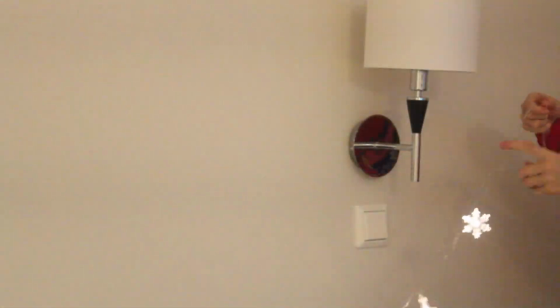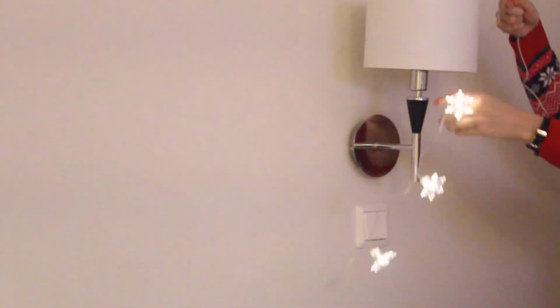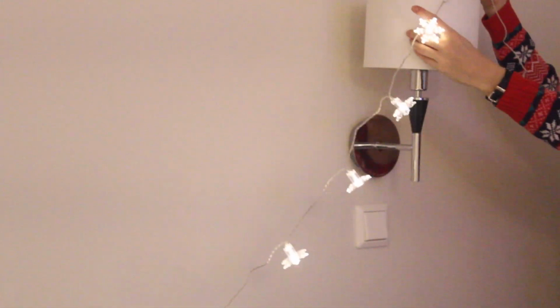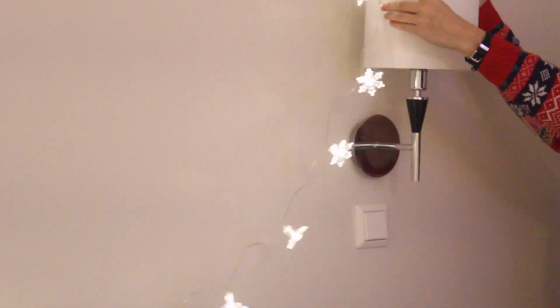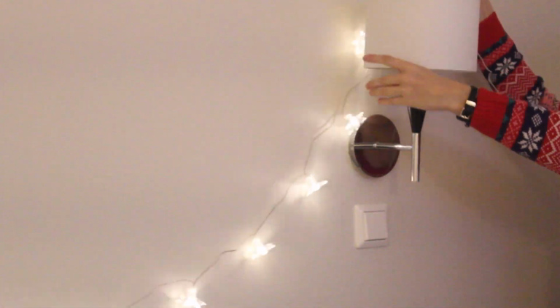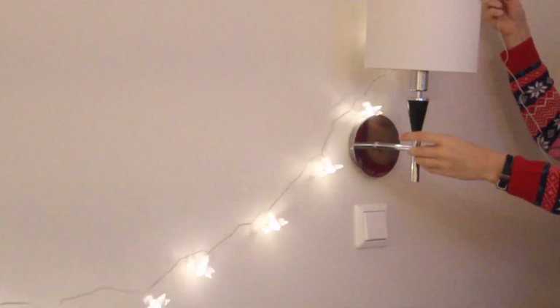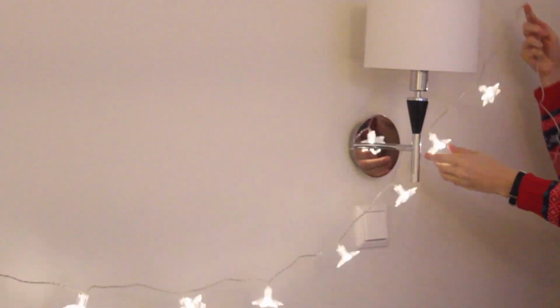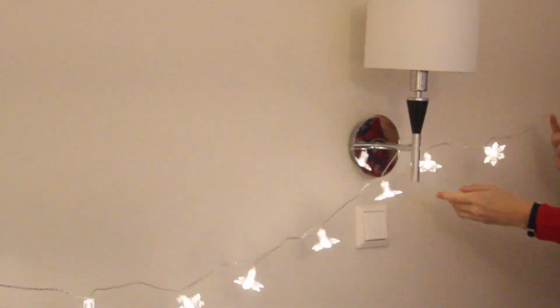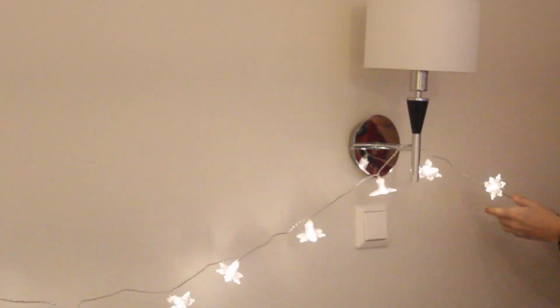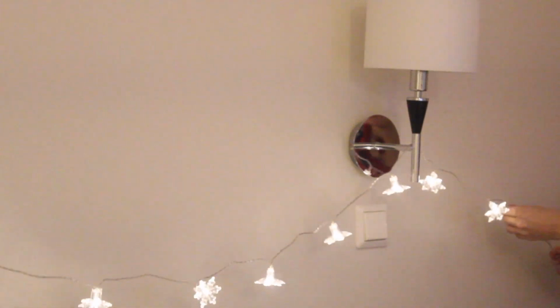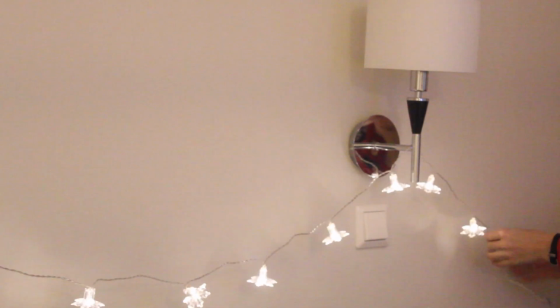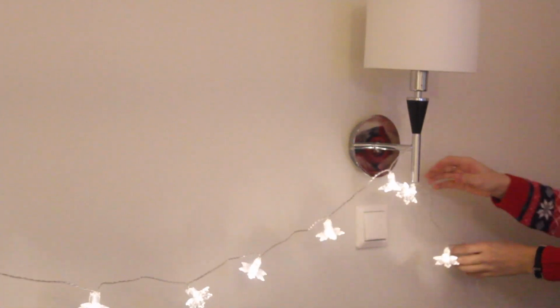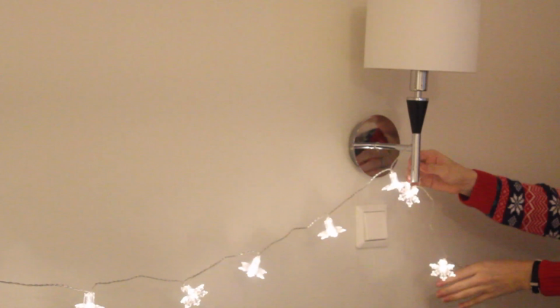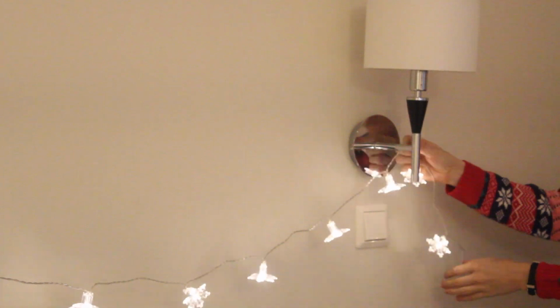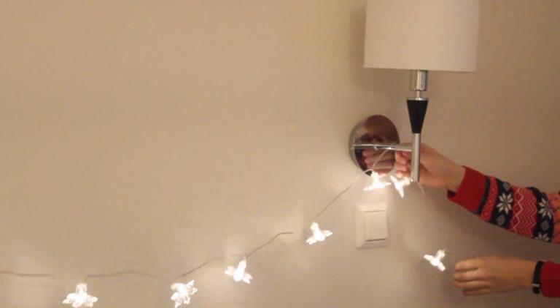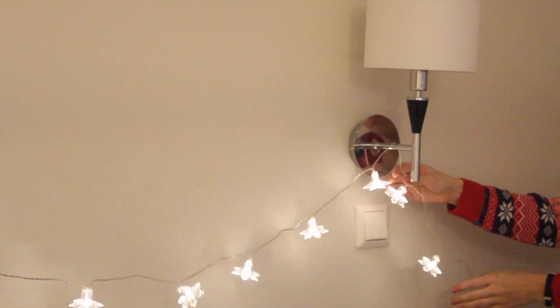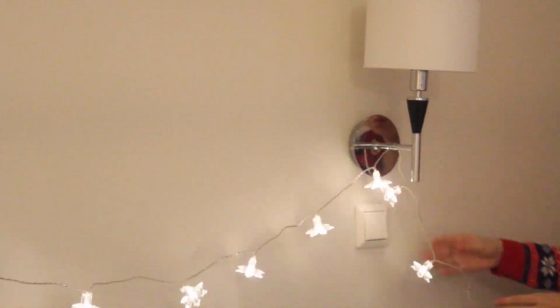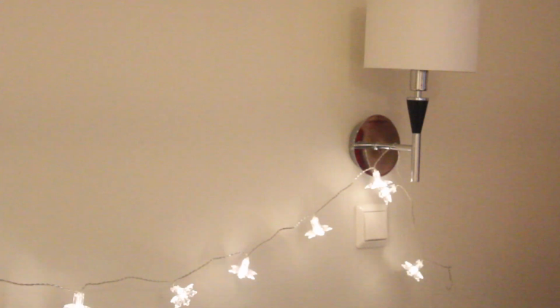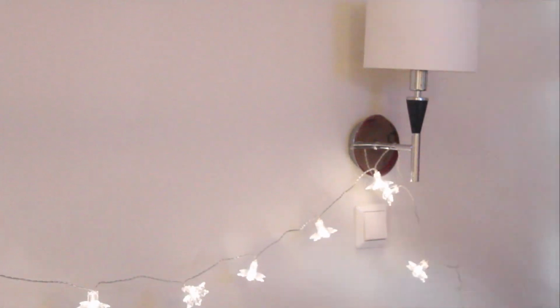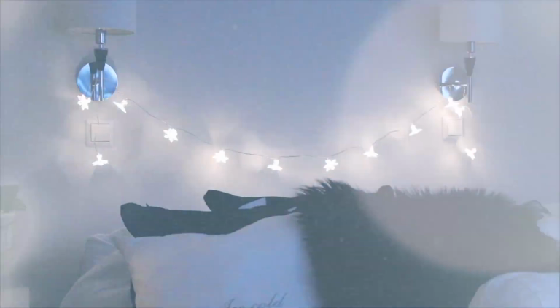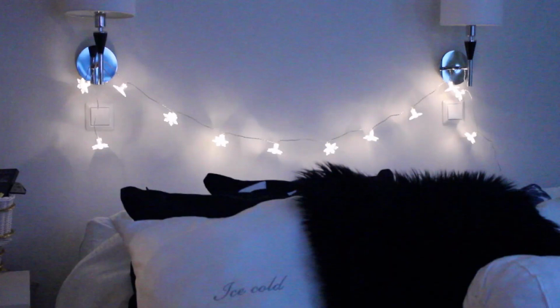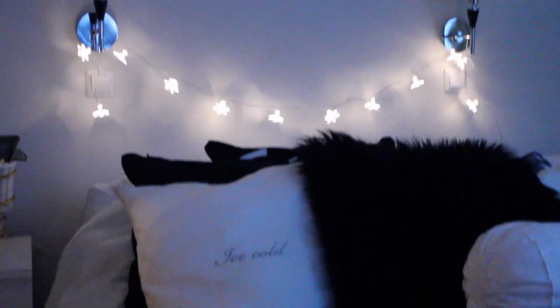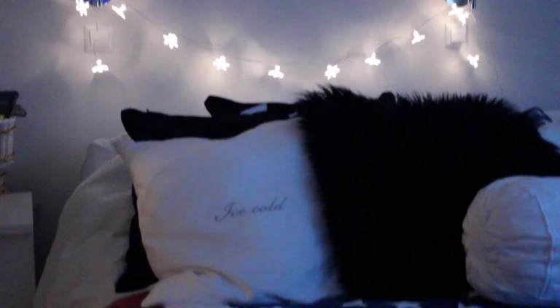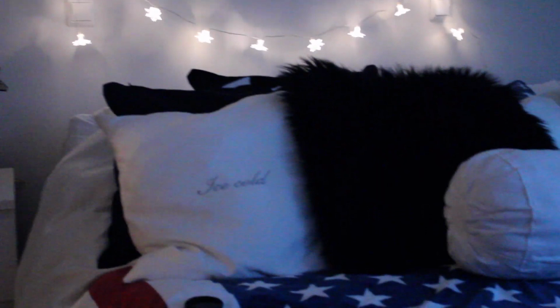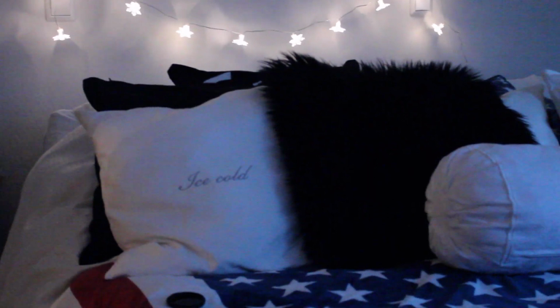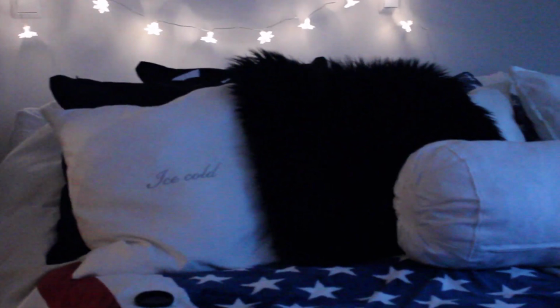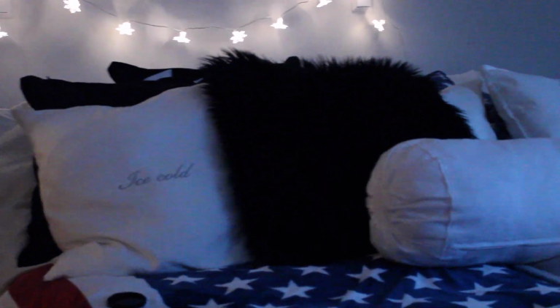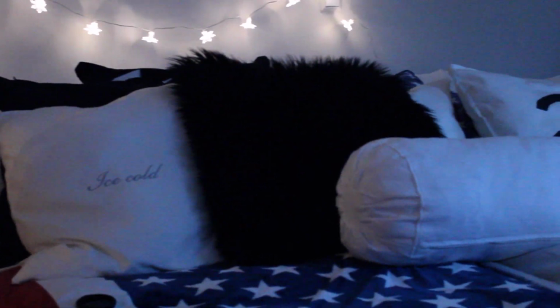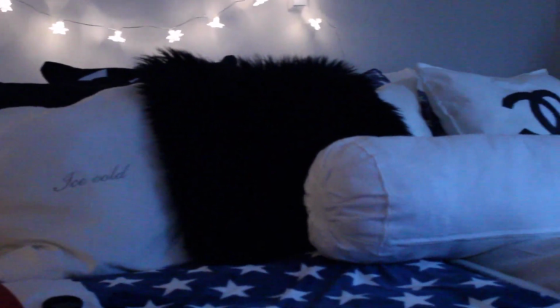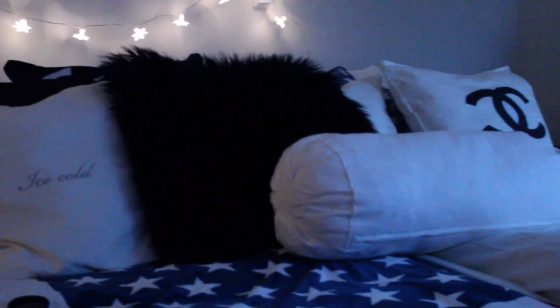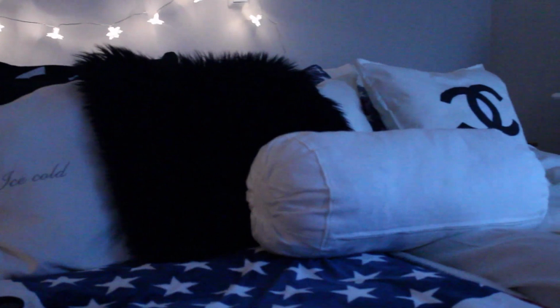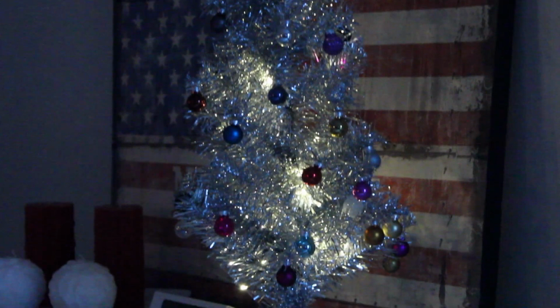Last but not least, Christmas is all about lights. I got these at IKEA as well, and I'm just hanging them over my bed — I think it turned out stunning. And this is the final result.